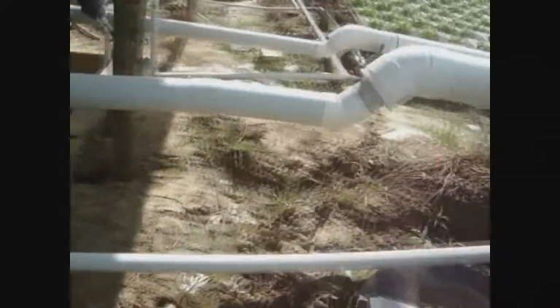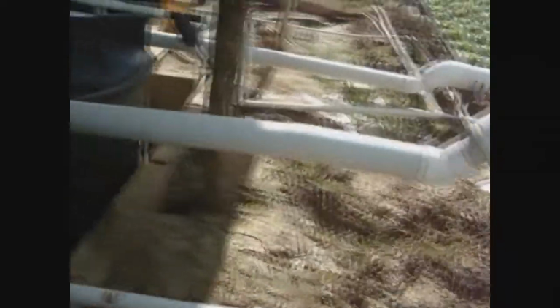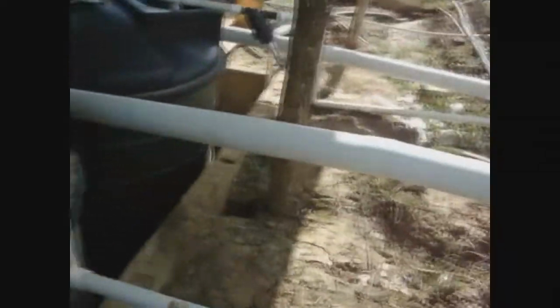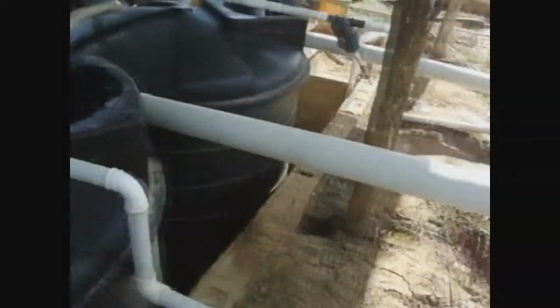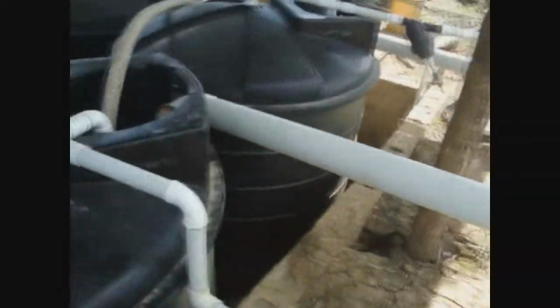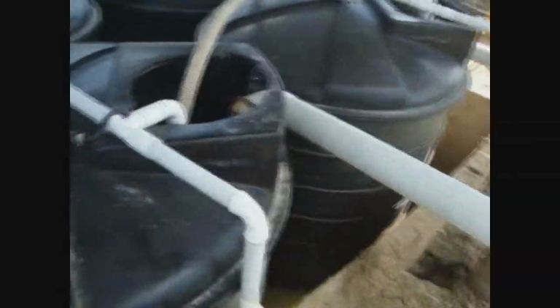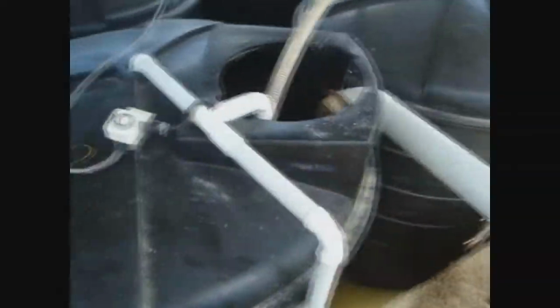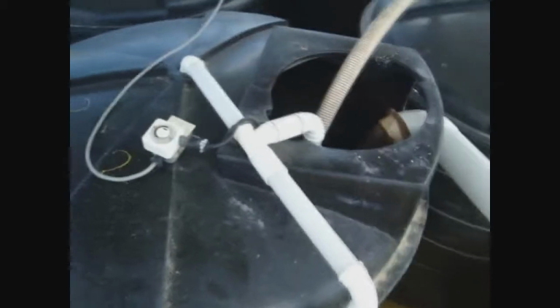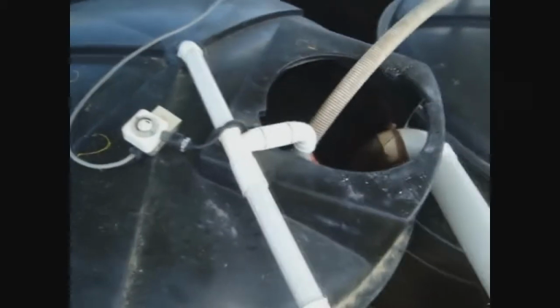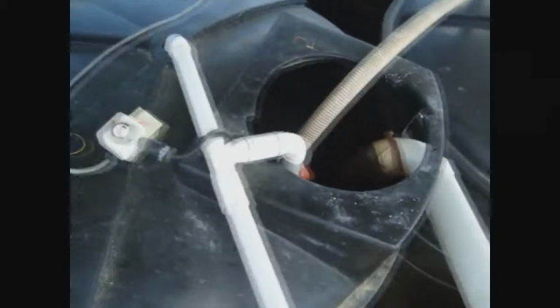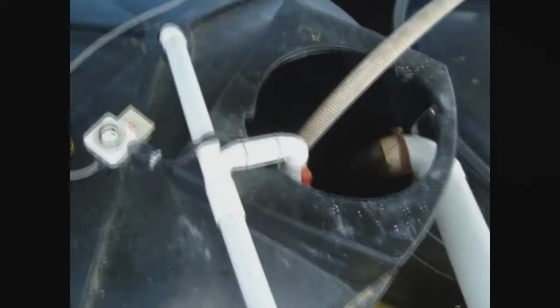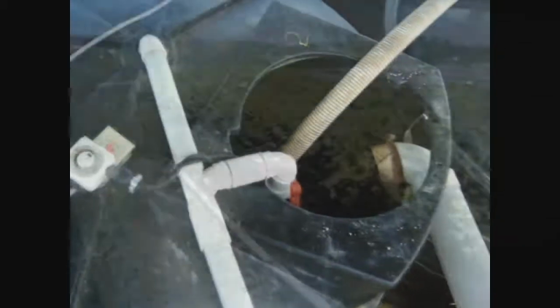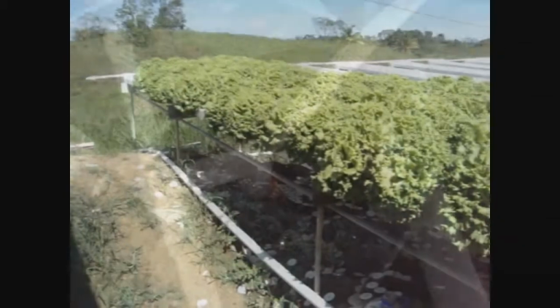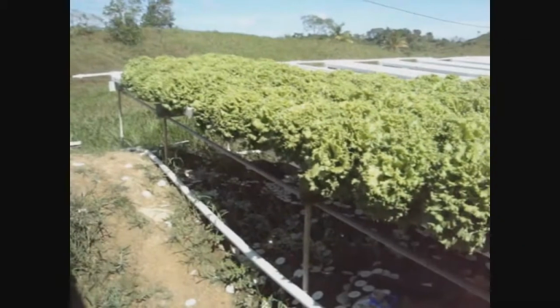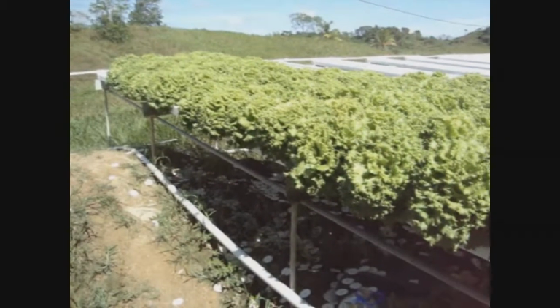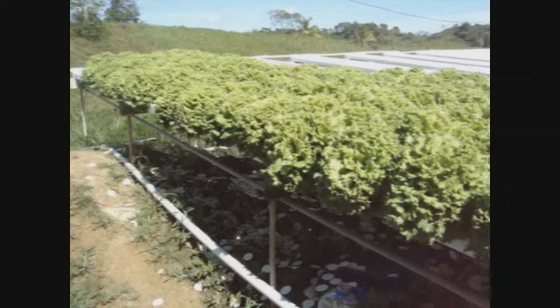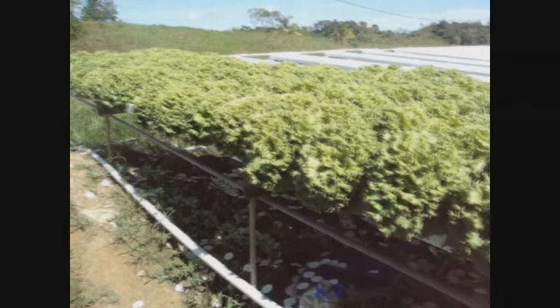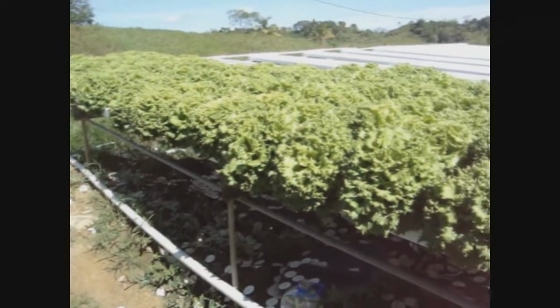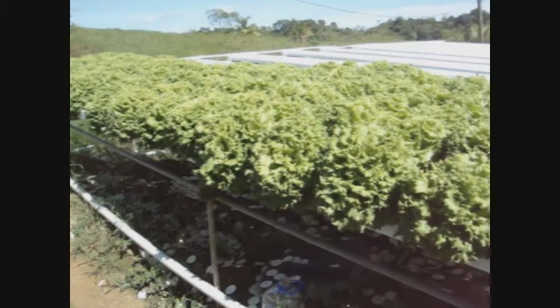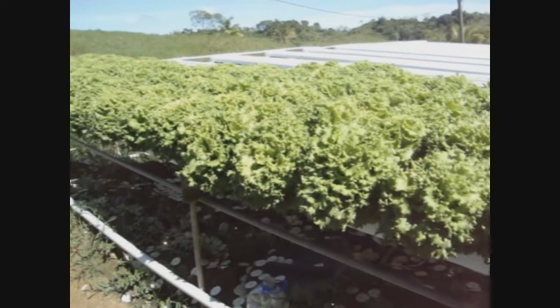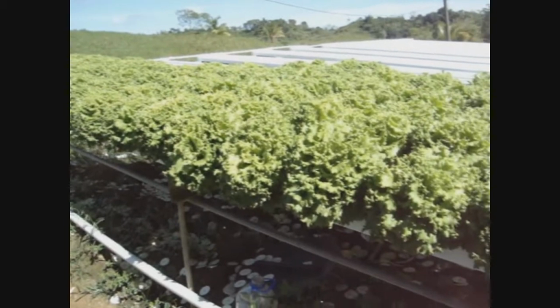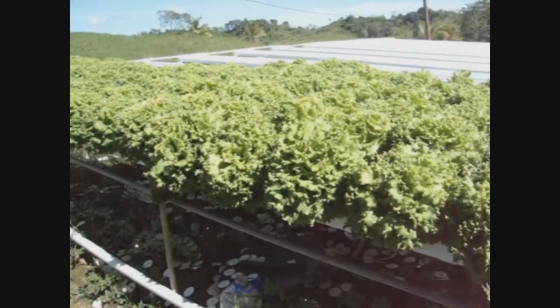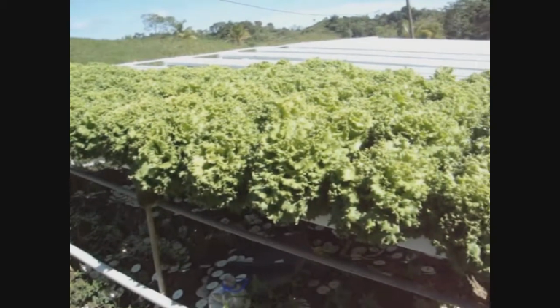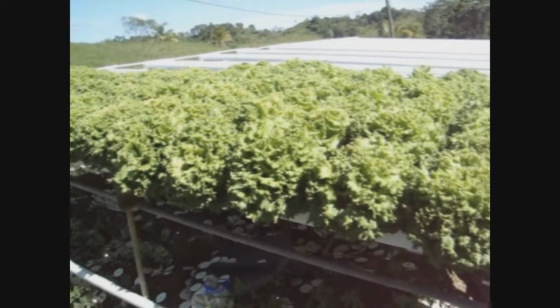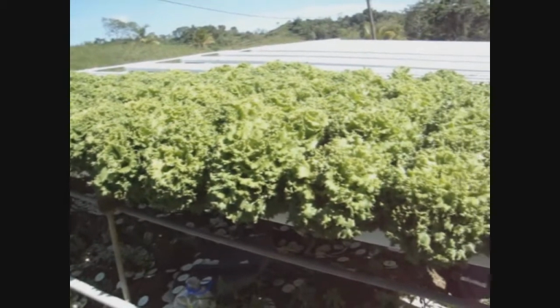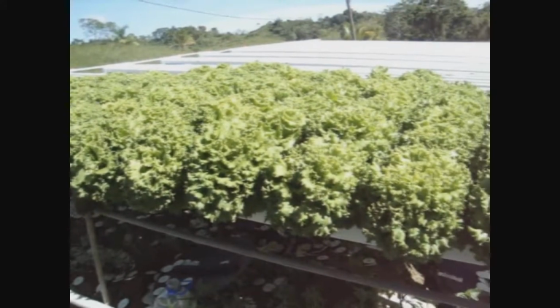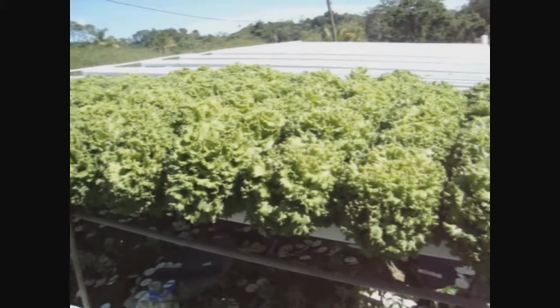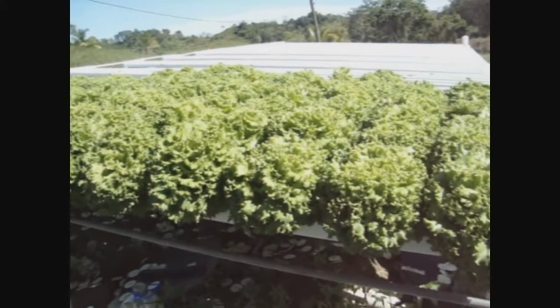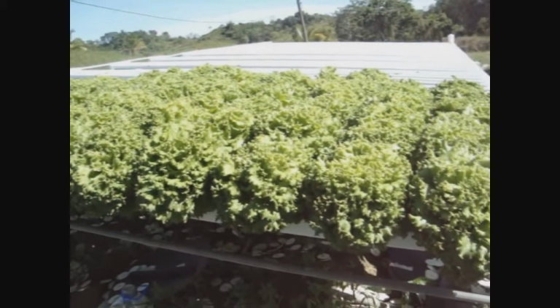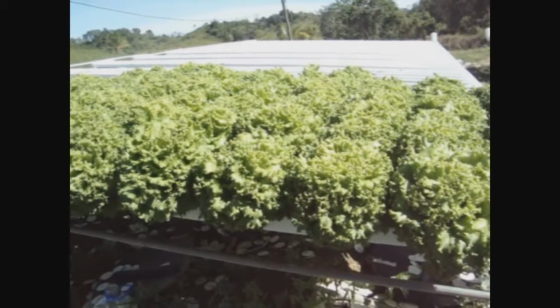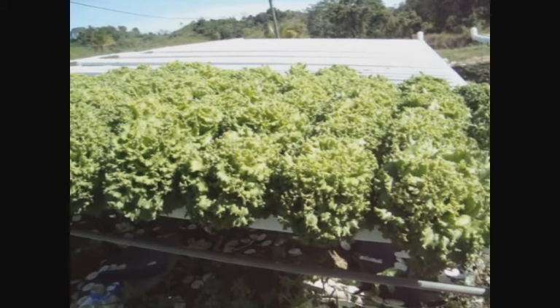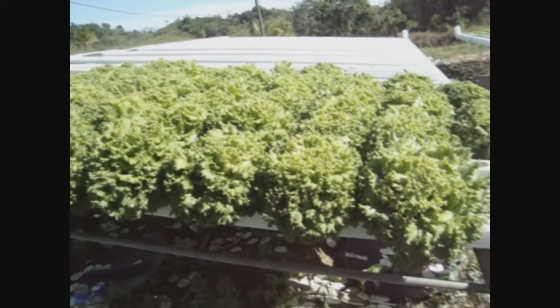Some advantages of hydroponics: less growing time is required, less infection possibilities, and greater control over pest, weed, and disease. Smaller spaces are required for growing.